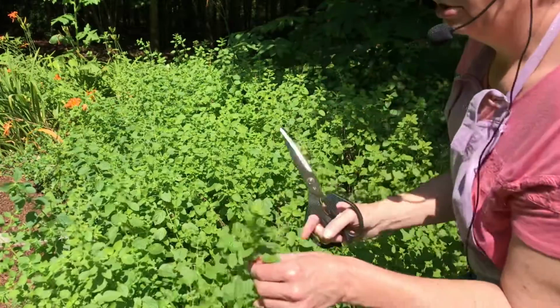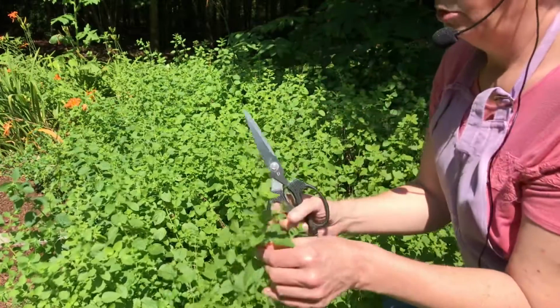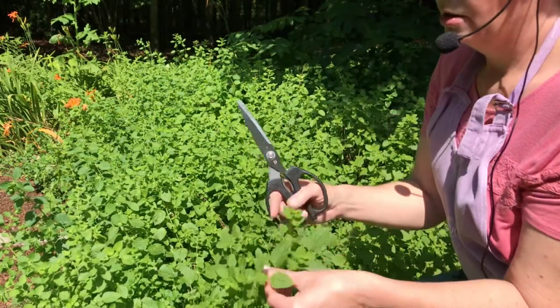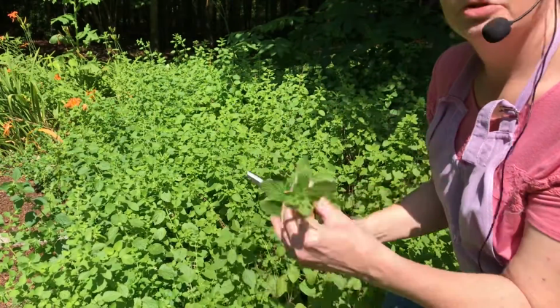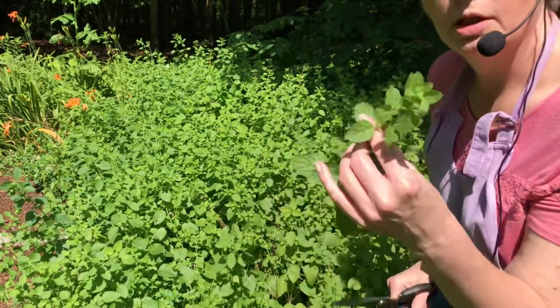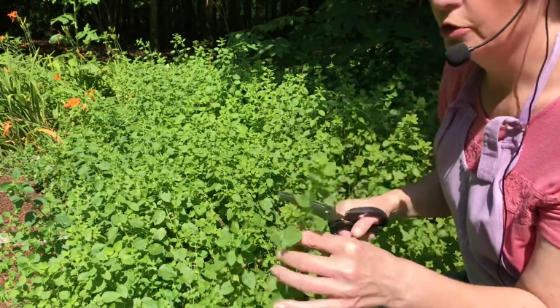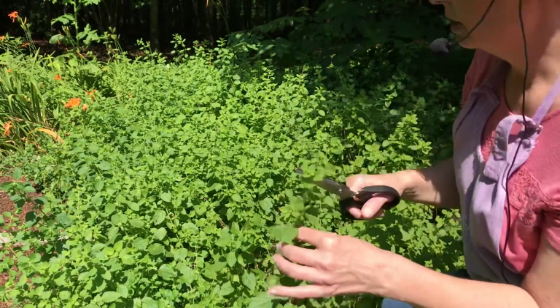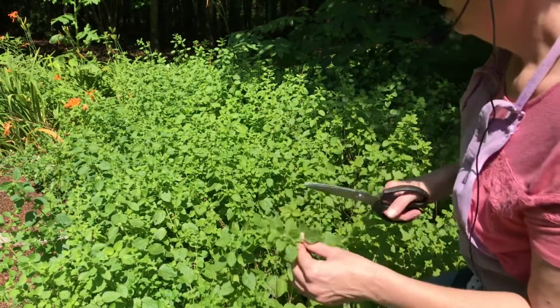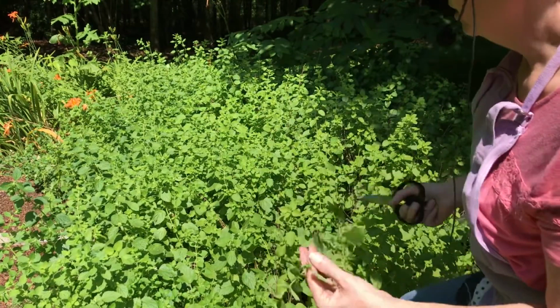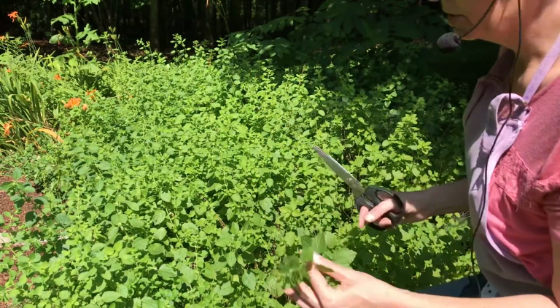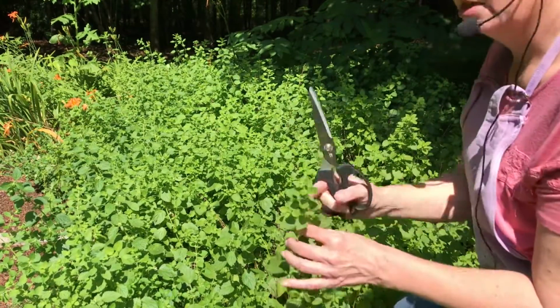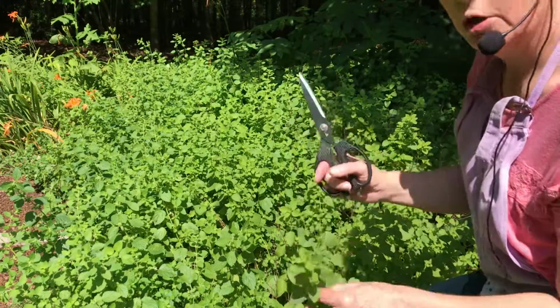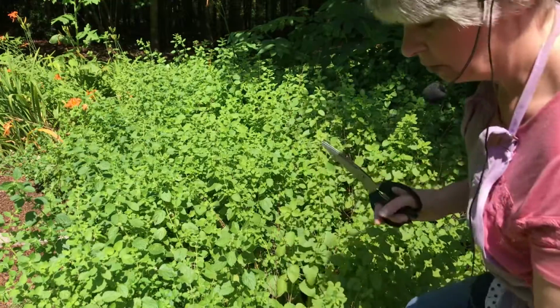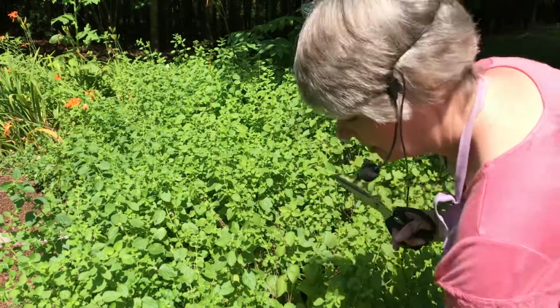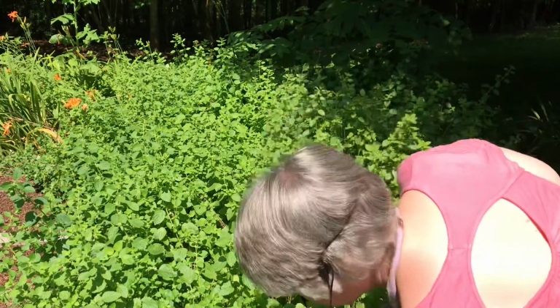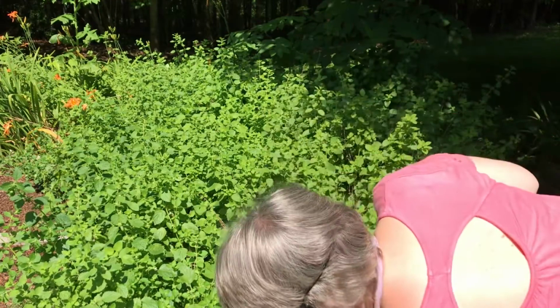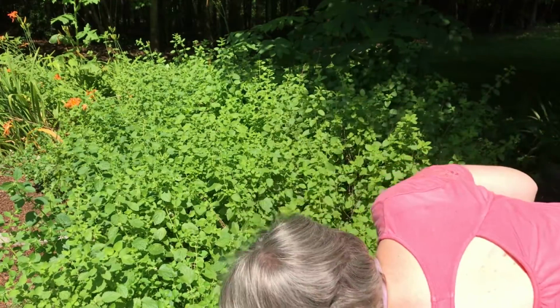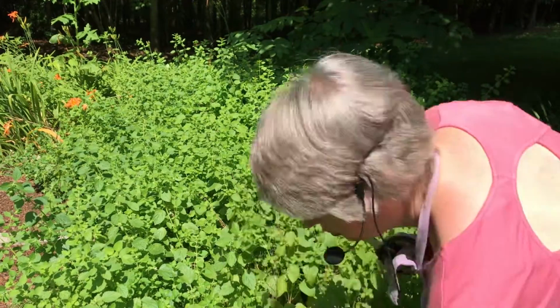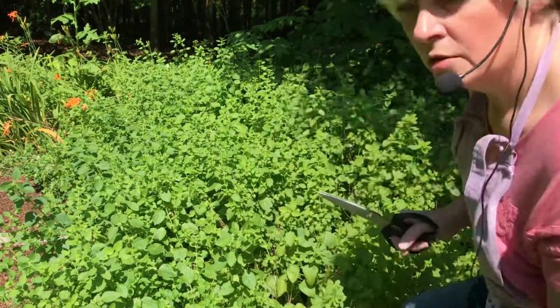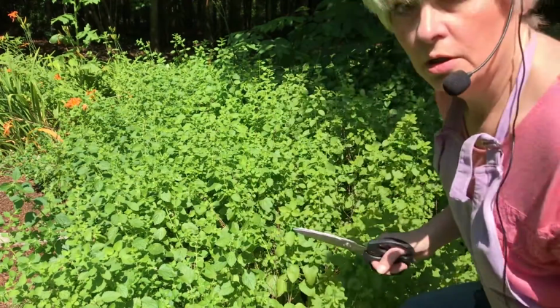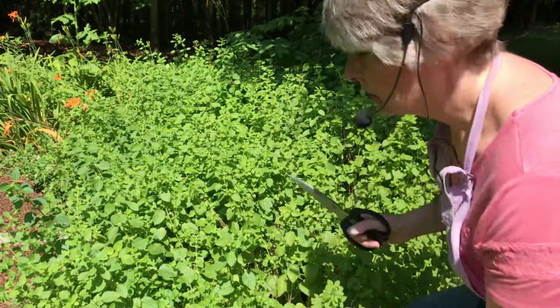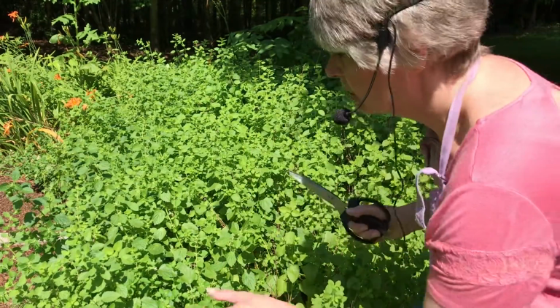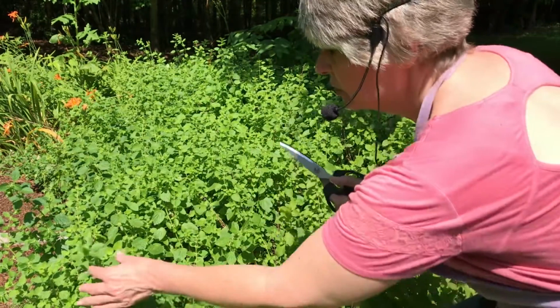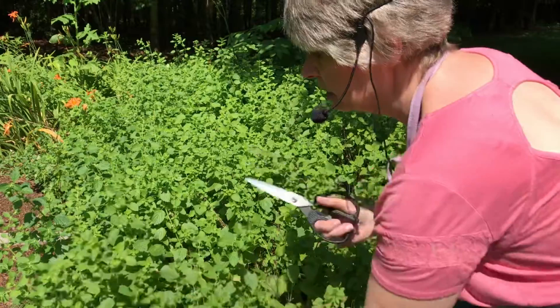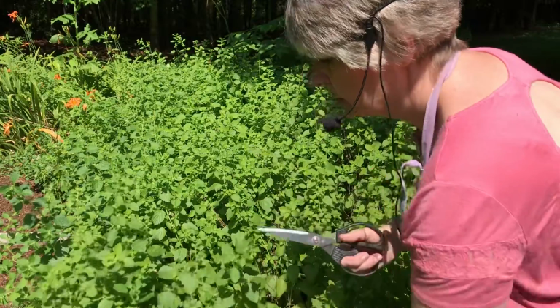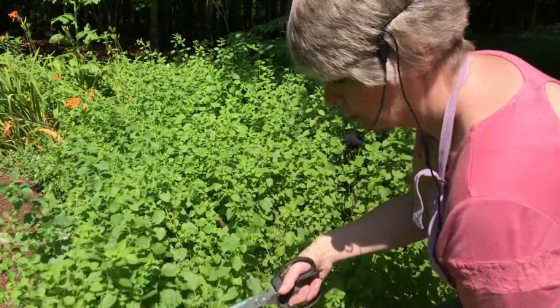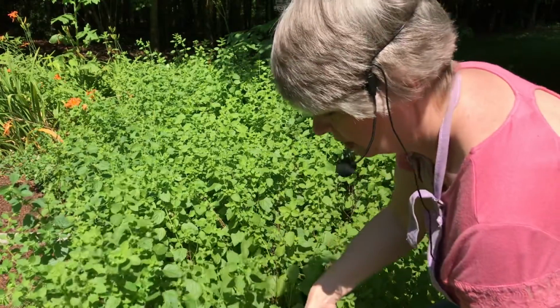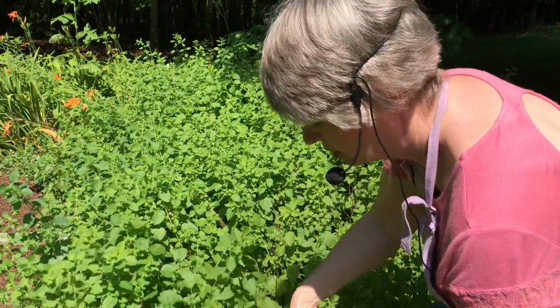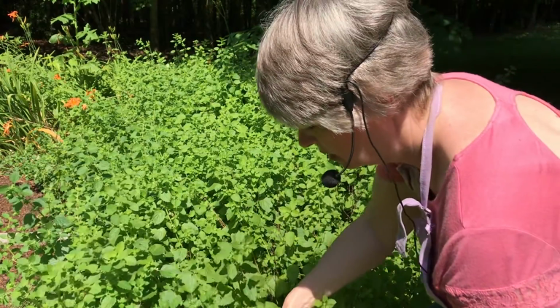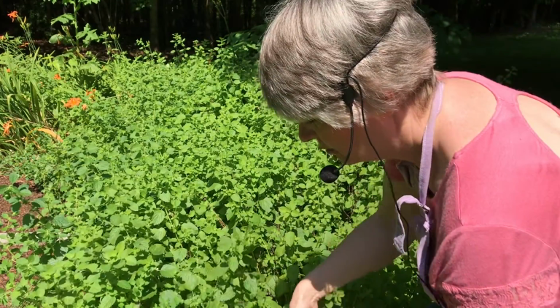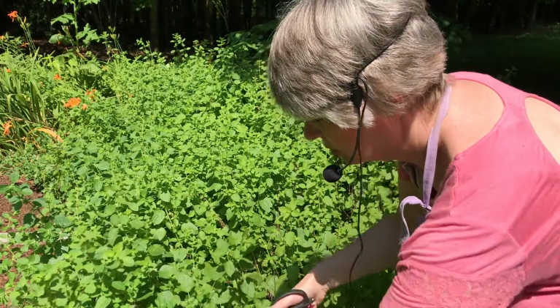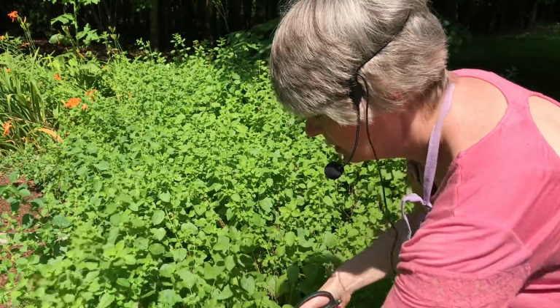Eventually they will start to get bigger leaves, and they get smaller as they grow up, and they get flowers and then it goes to seed. So you want to make sure you cut it before it goes to seed.